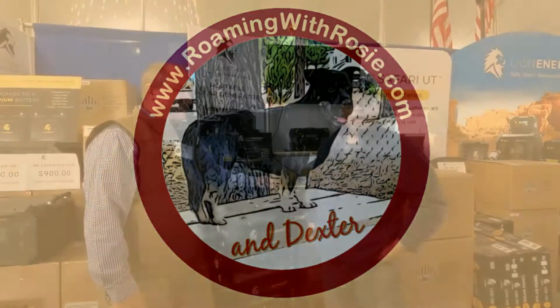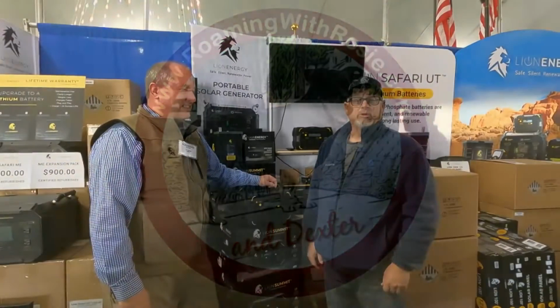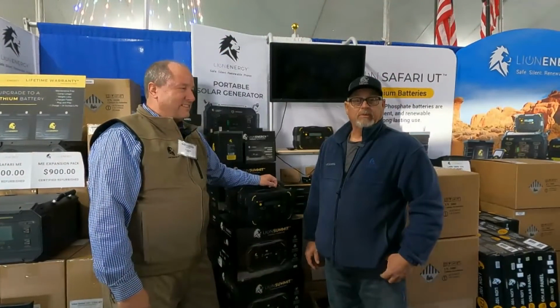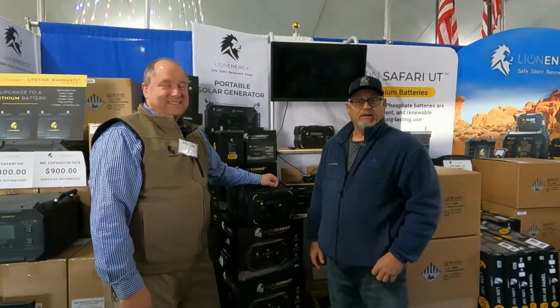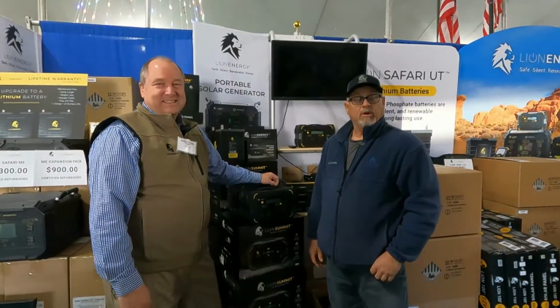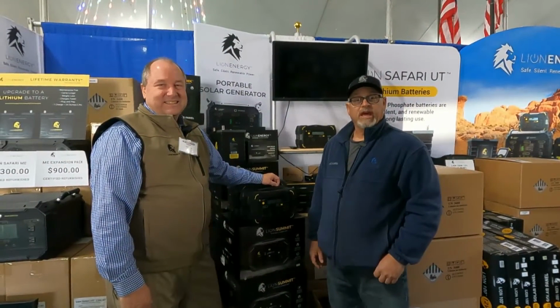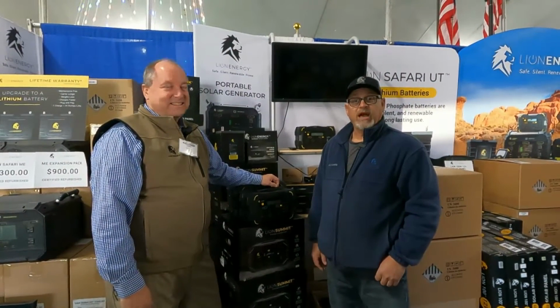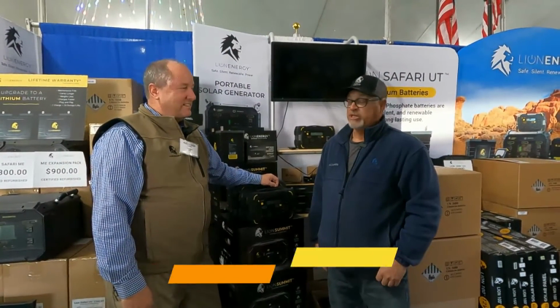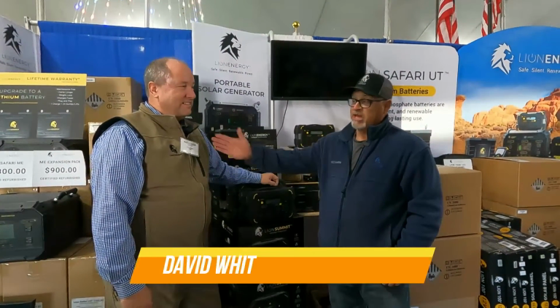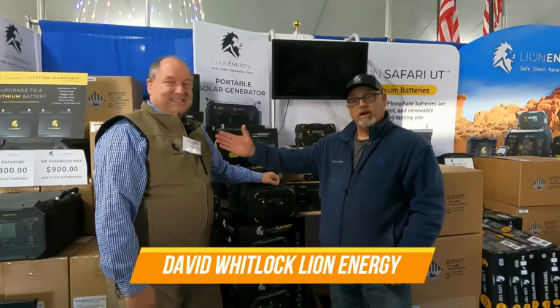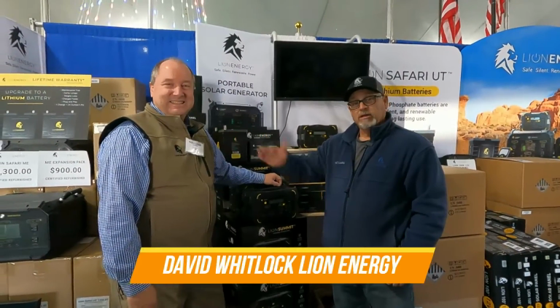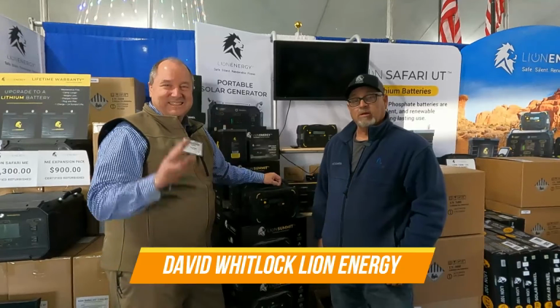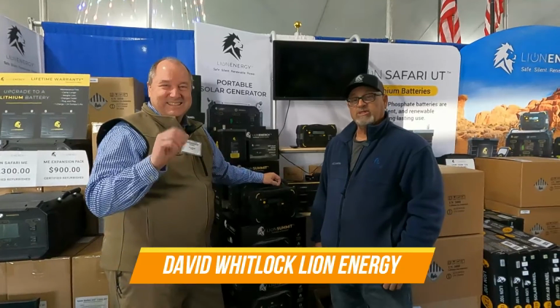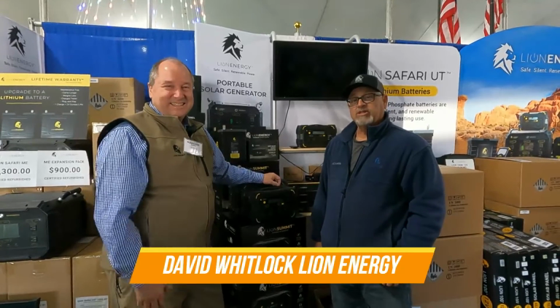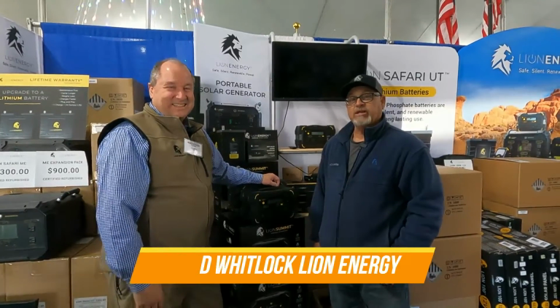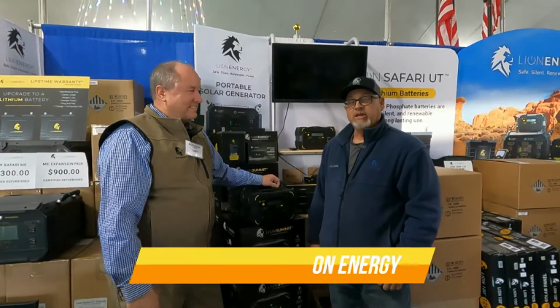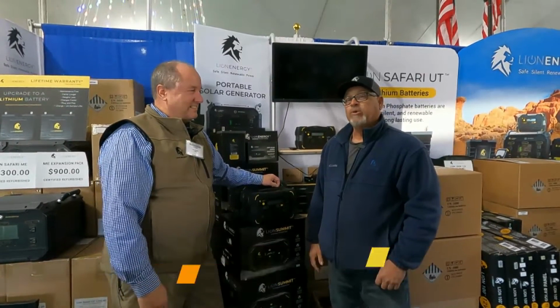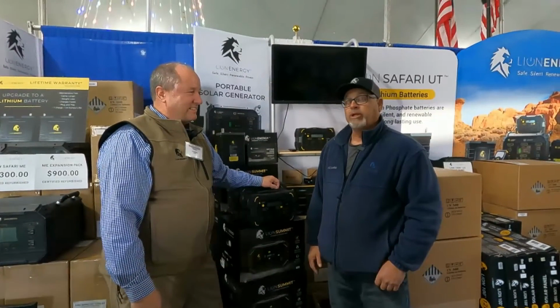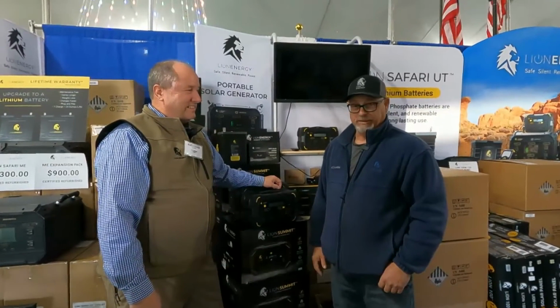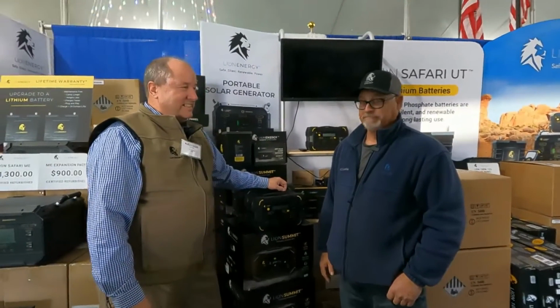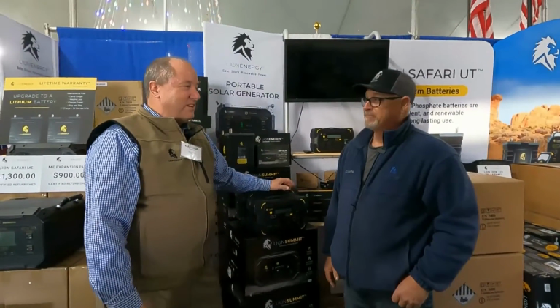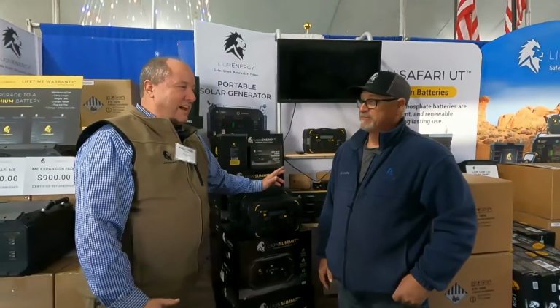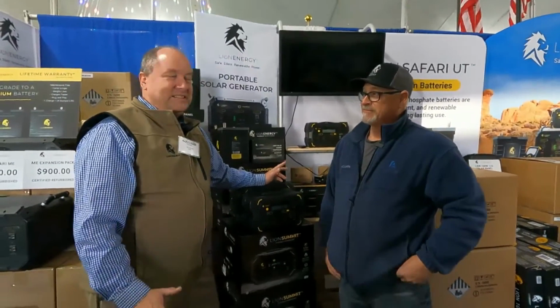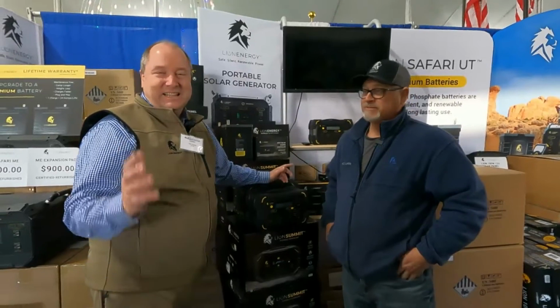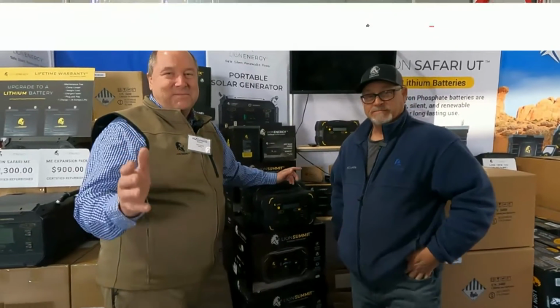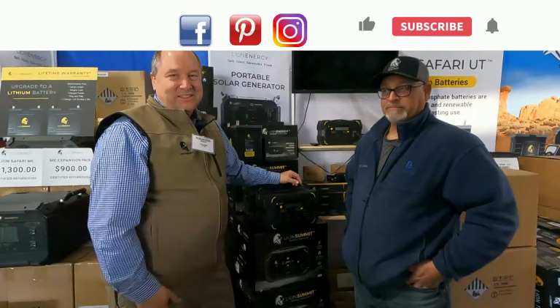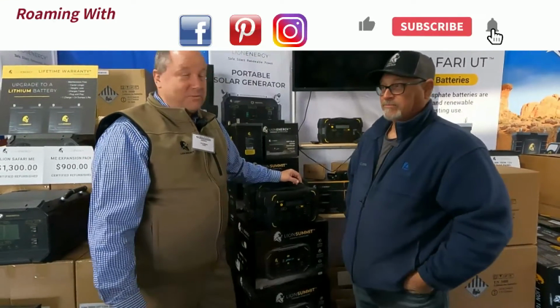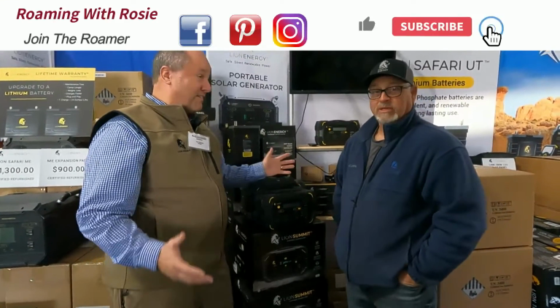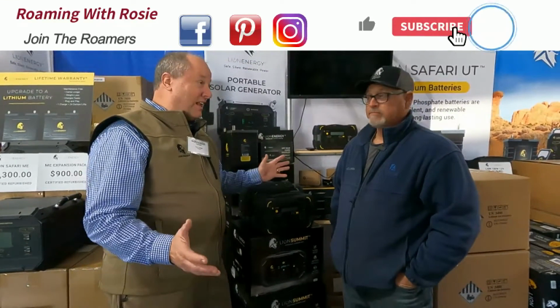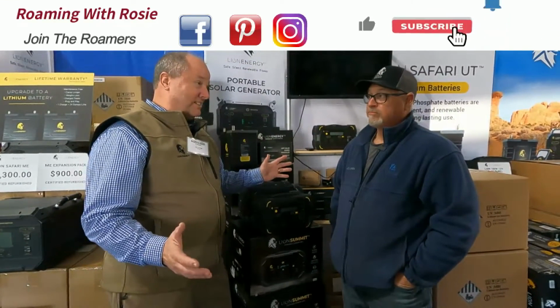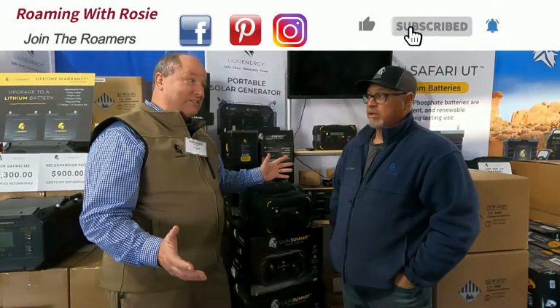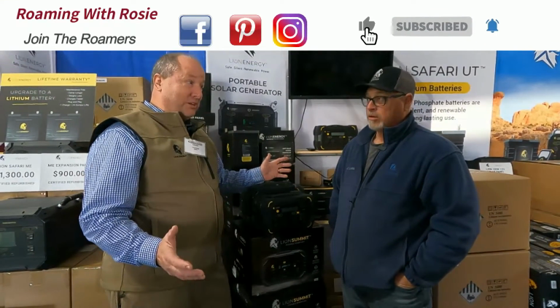Hey Roamers, Jamie back at you. We're here today with Lion Energy and Dave Whitlock to talk about what's the latest and greatest in renewable energy. Great to be with you. We actually have a lot of things, so I'd love to show them to you.